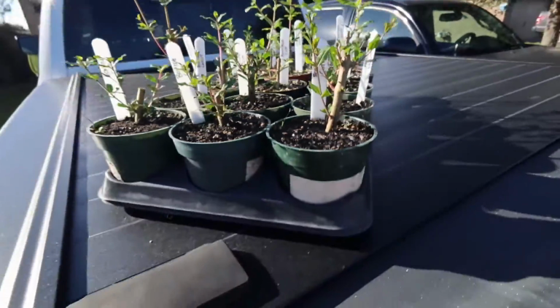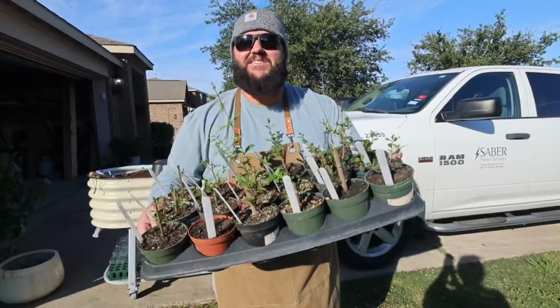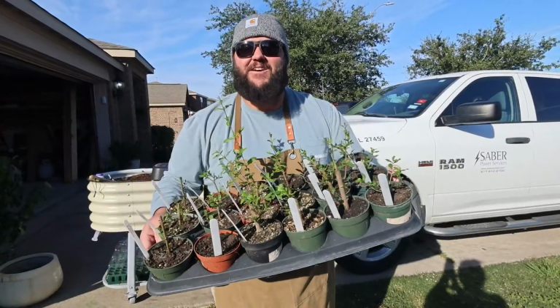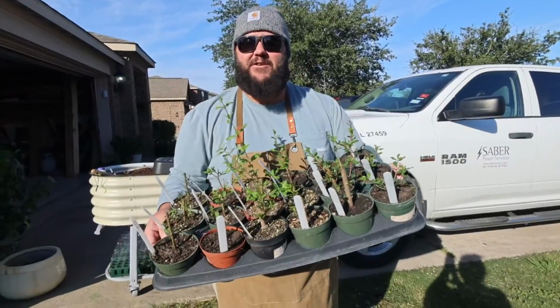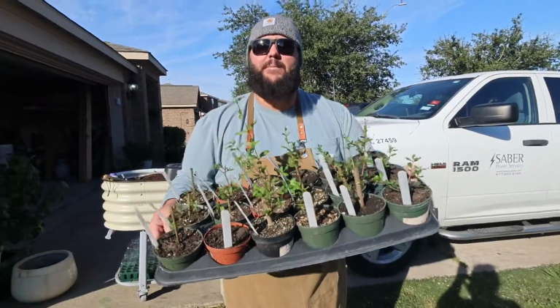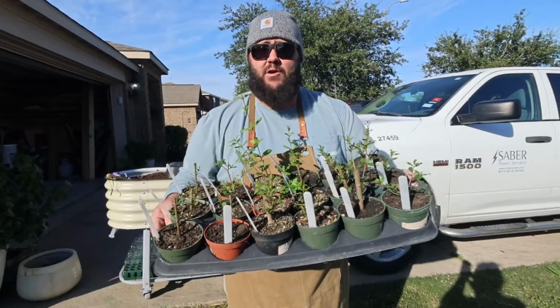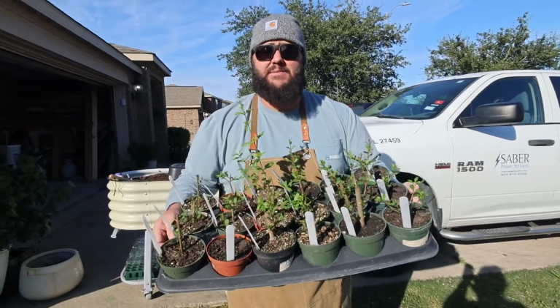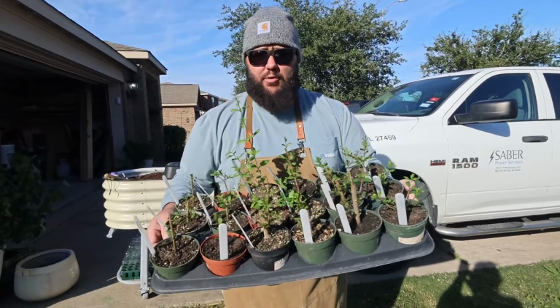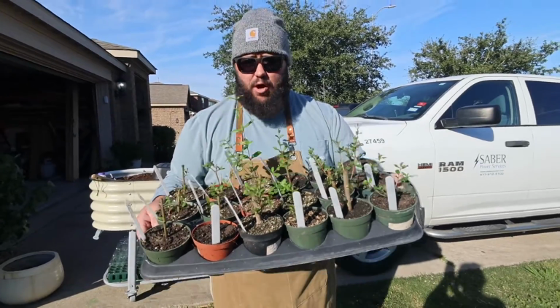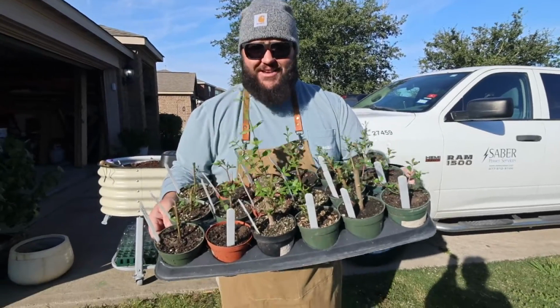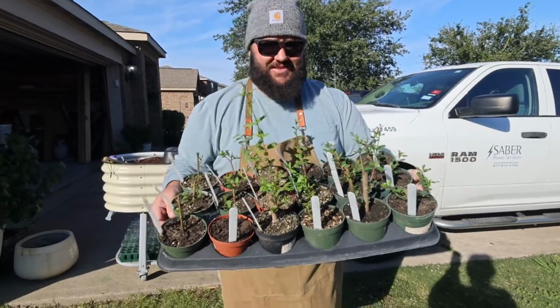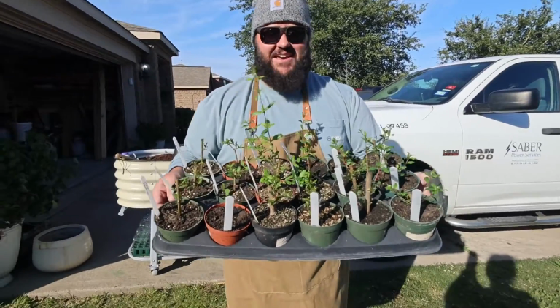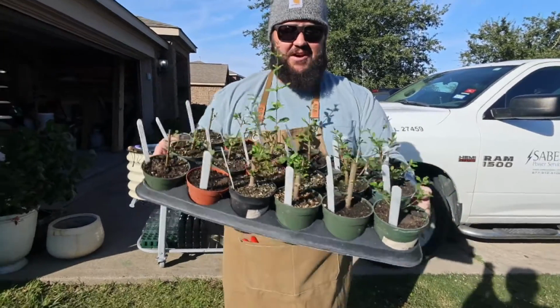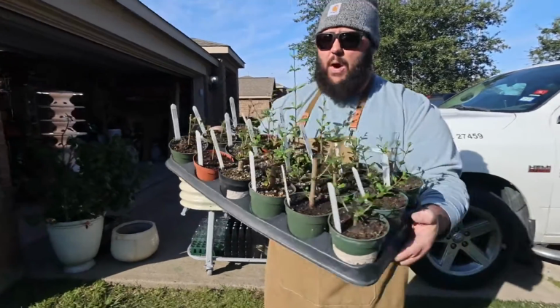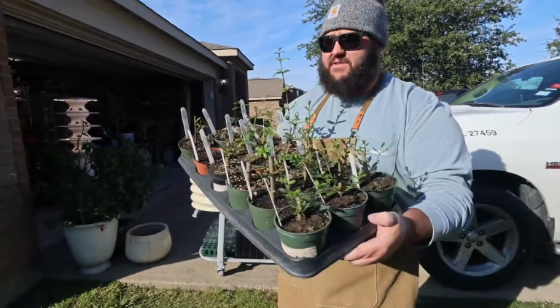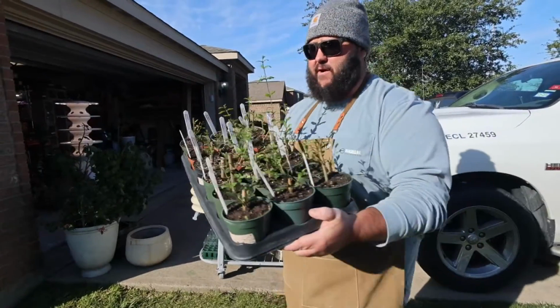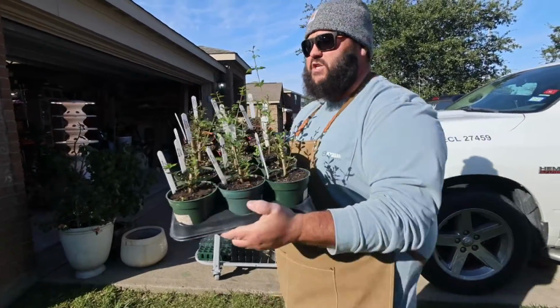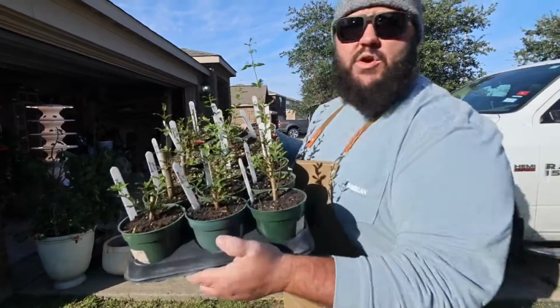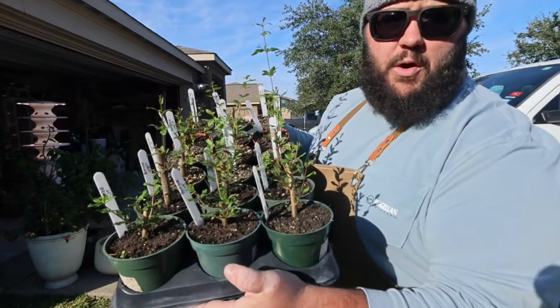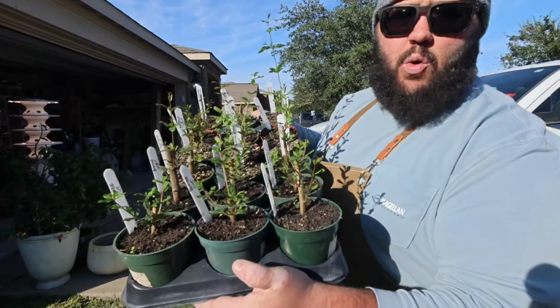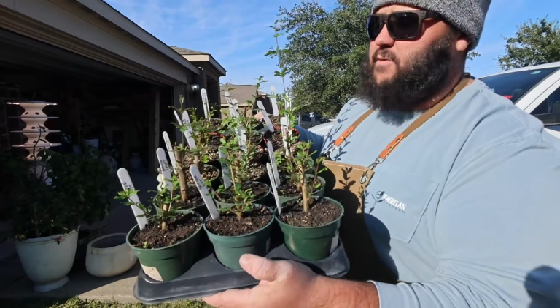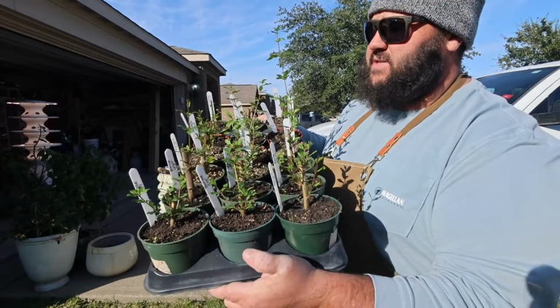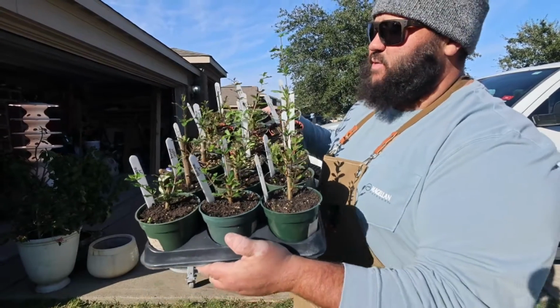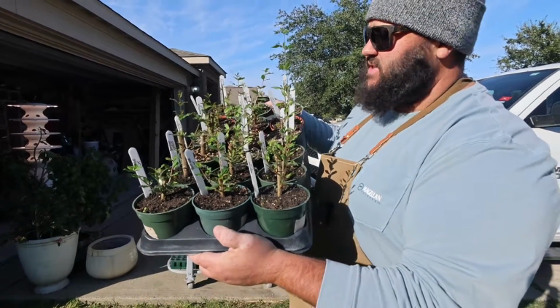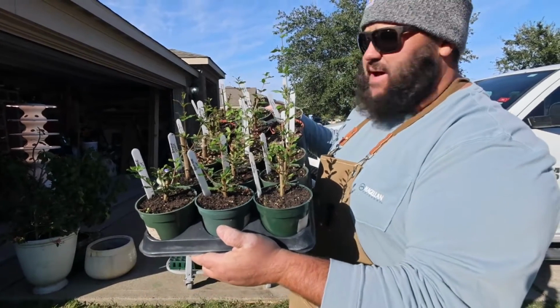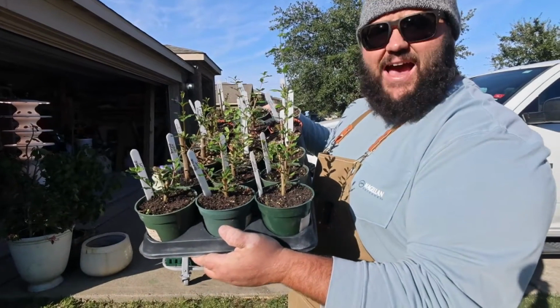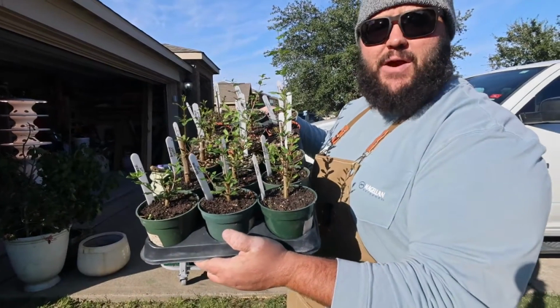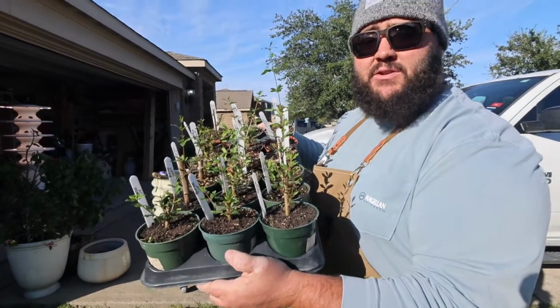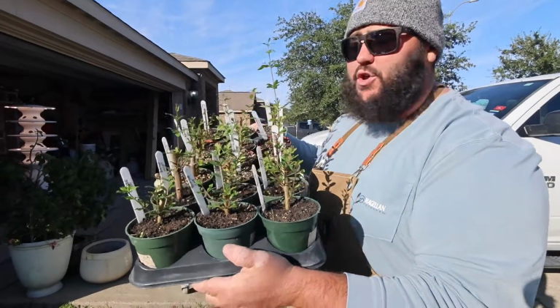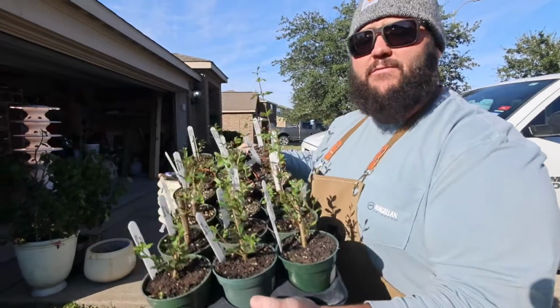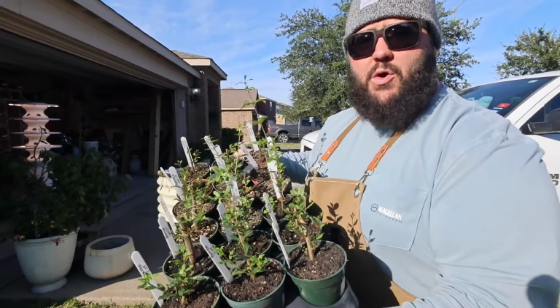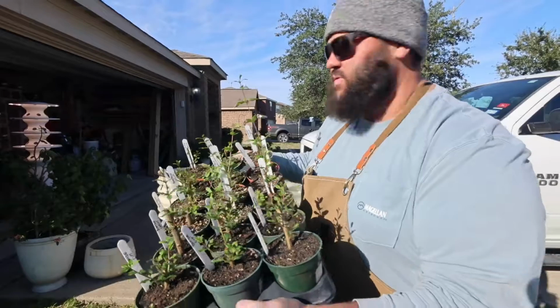Hey y'all, Texas Garden Guy here. About a month ago we did some pomegranate propagations and I wanted to figure out which rooting hormone worked the best. So we did a side-by-side comparison with three different rooting hormones.